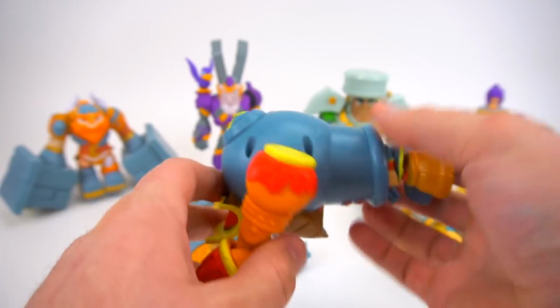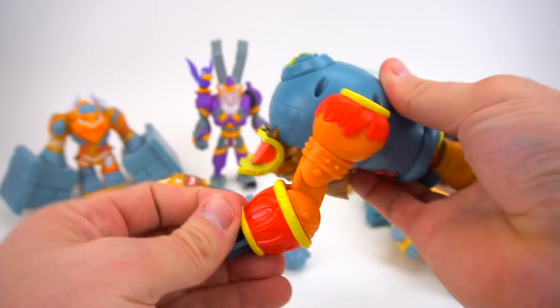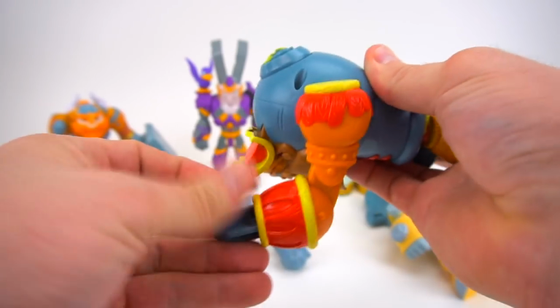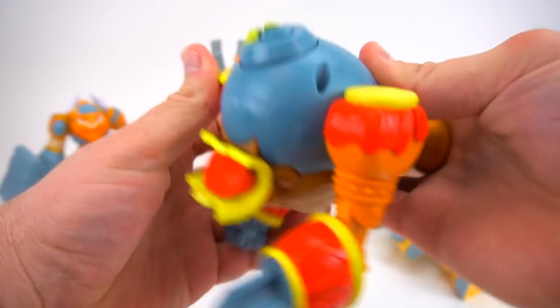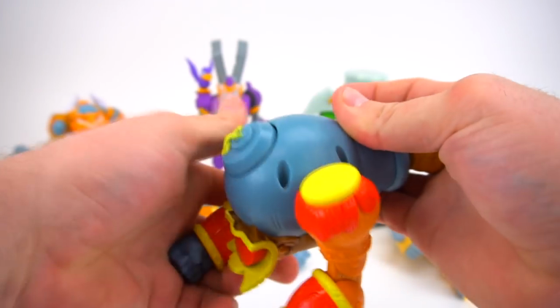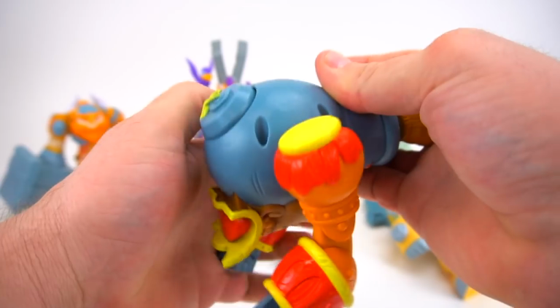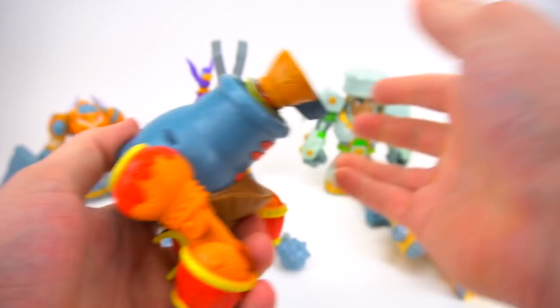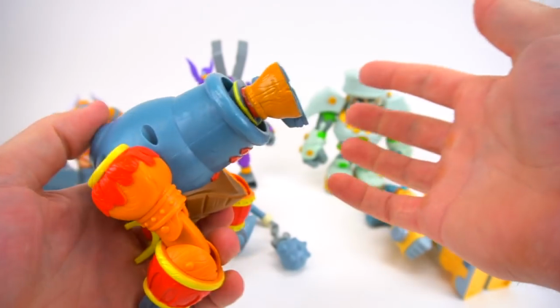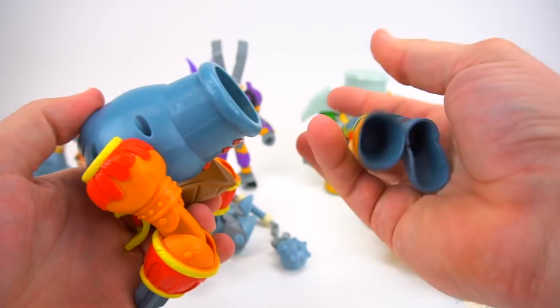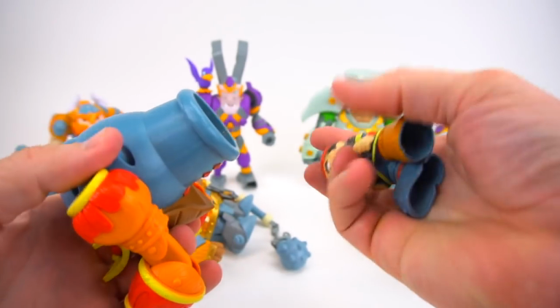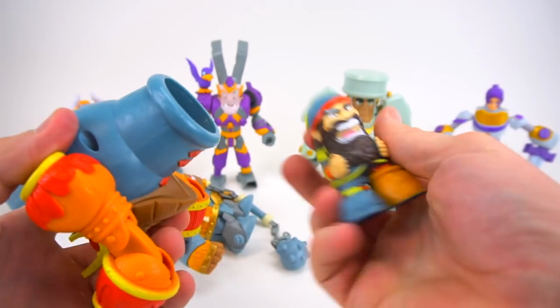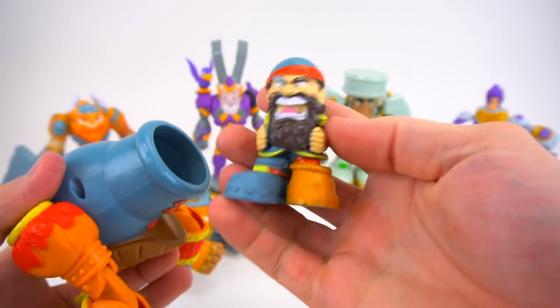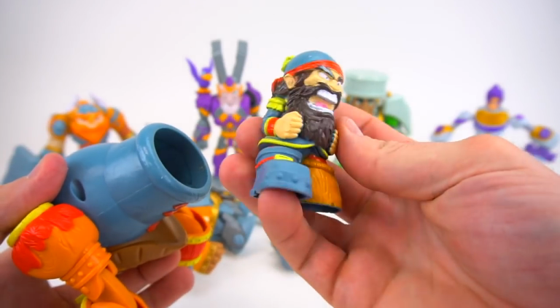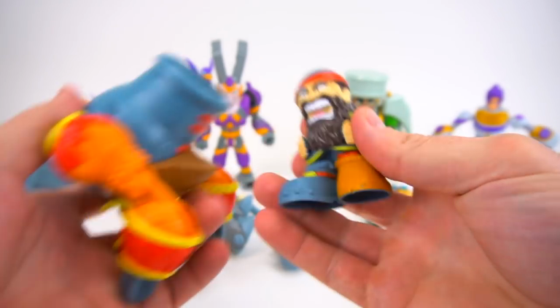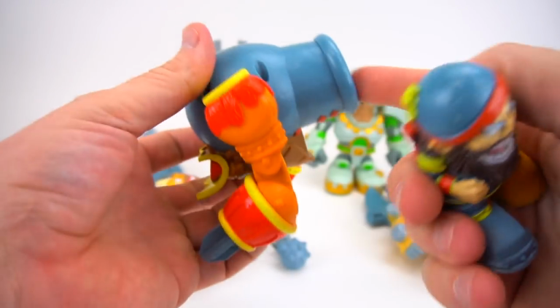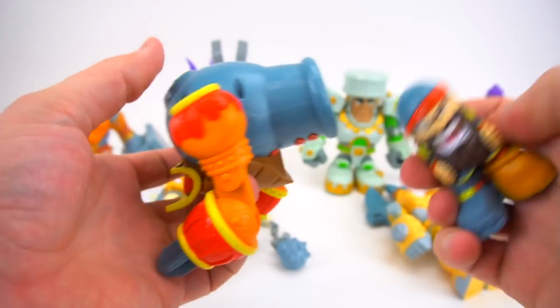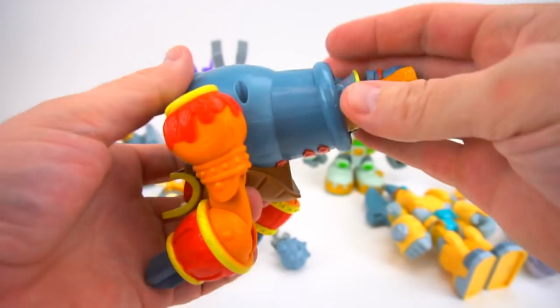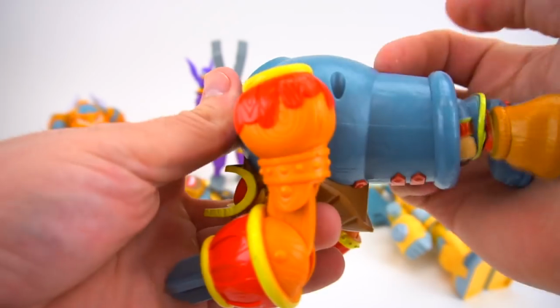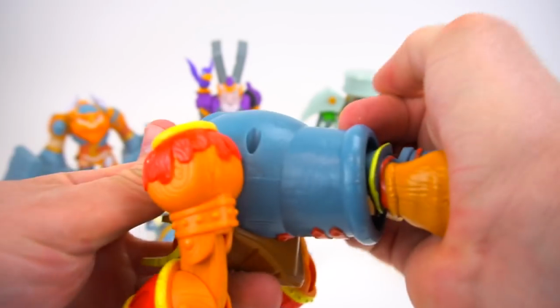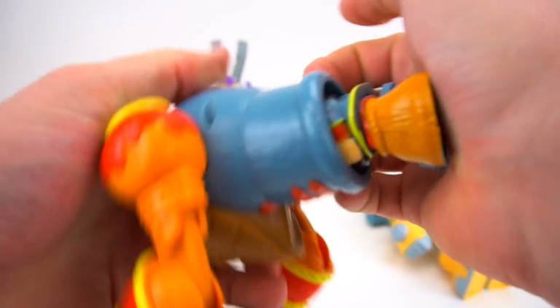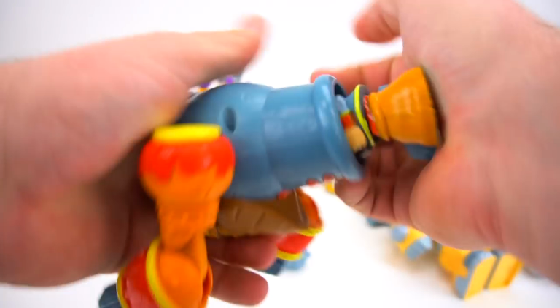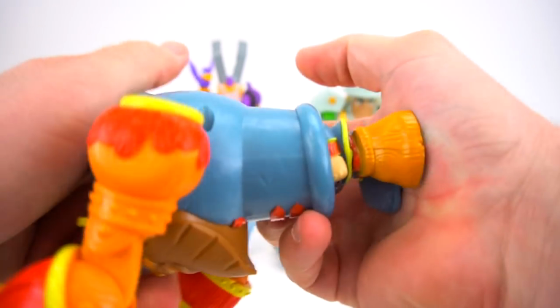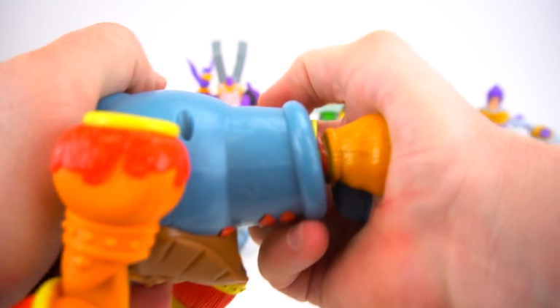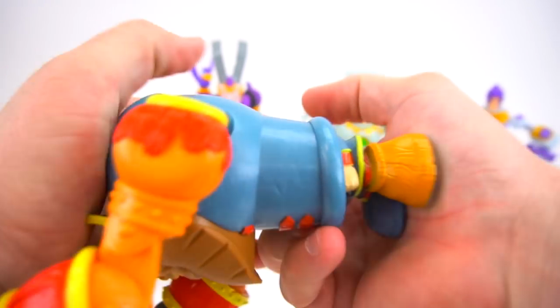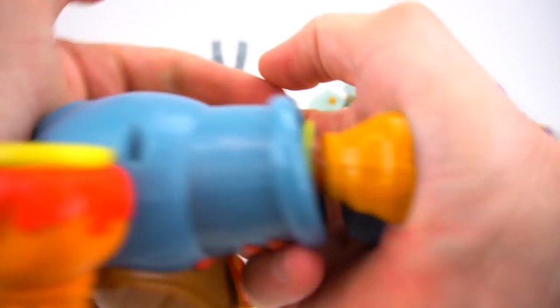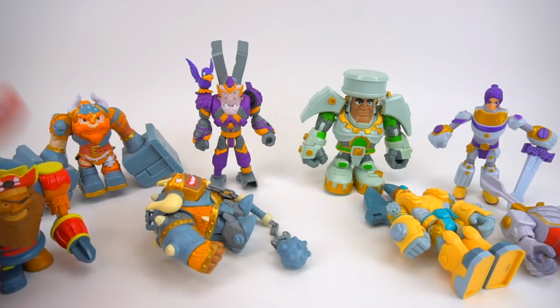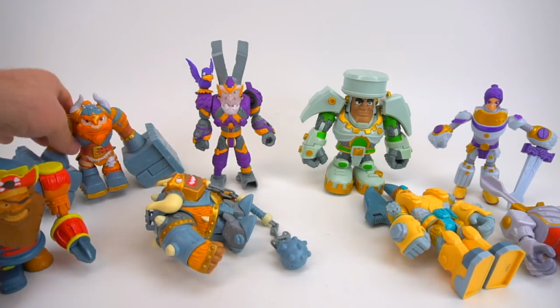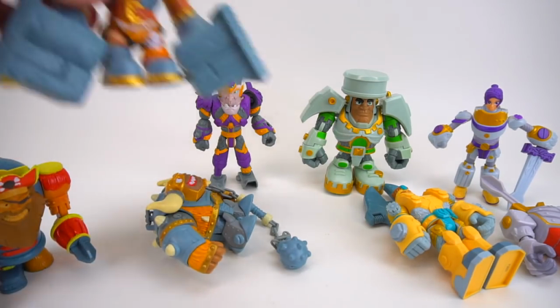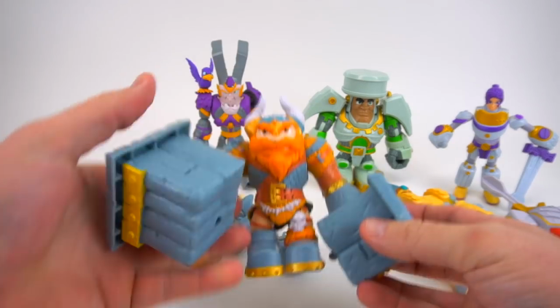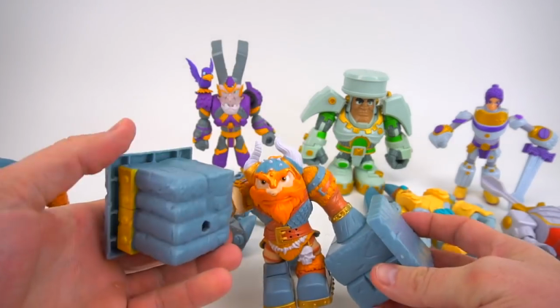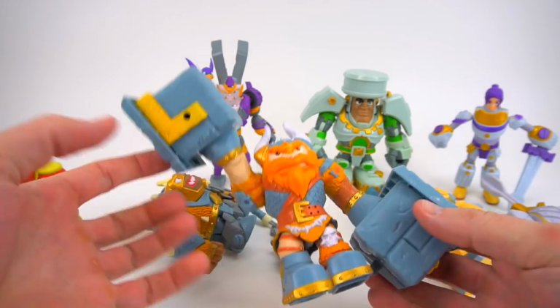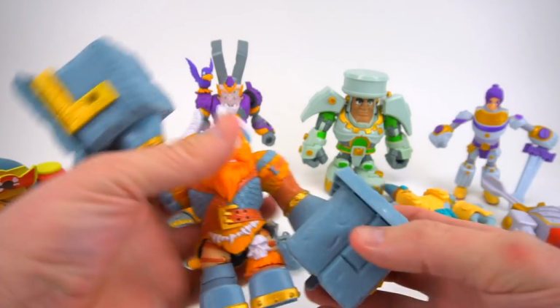Captain Cannon Blast — you flip him over just like this and set him up. Boom, there's Captain Cannon Blast inside, and he becomes a cannon. That's pretty cool.